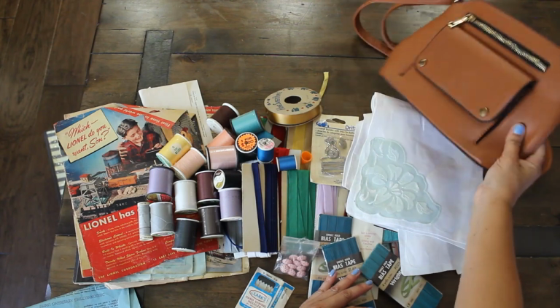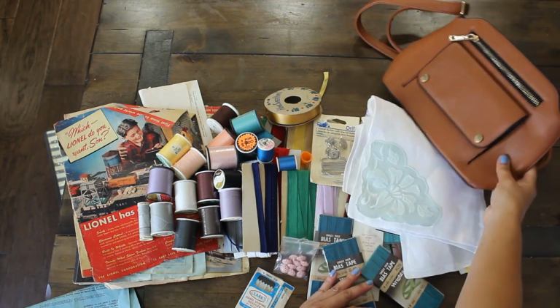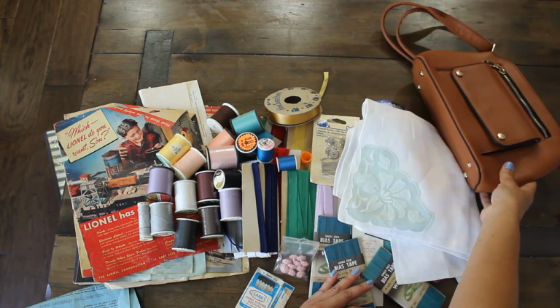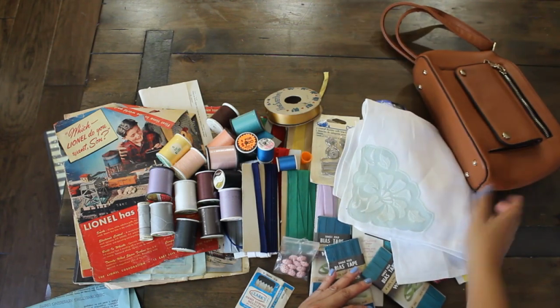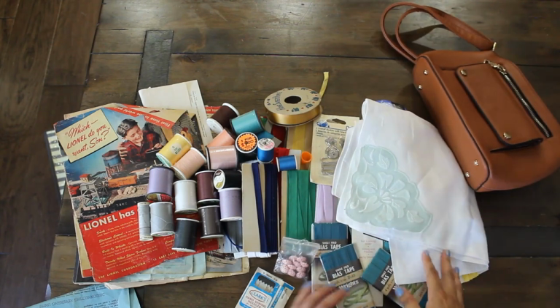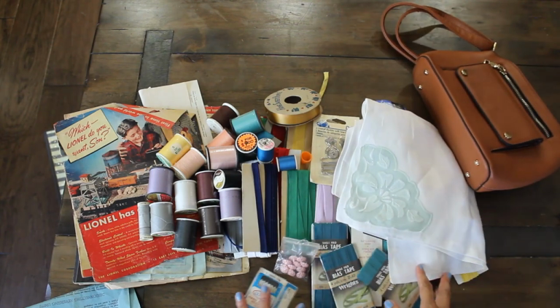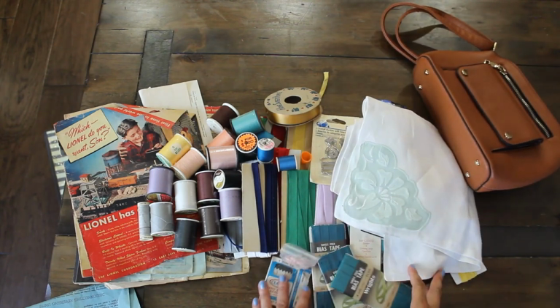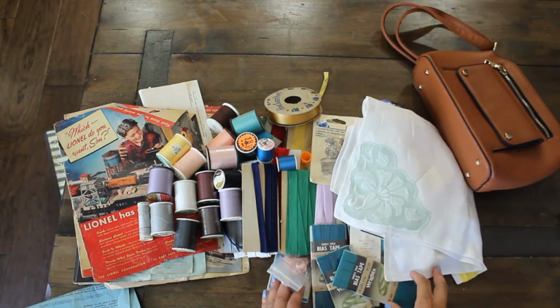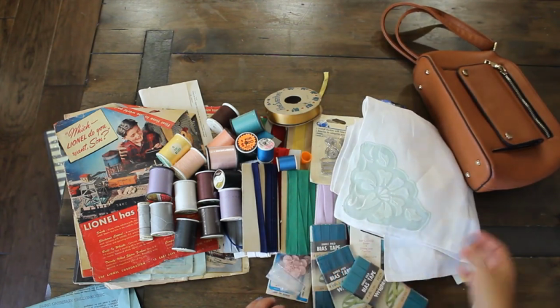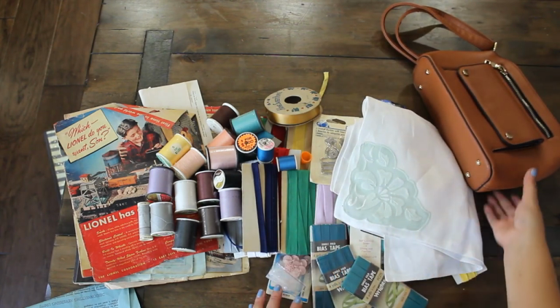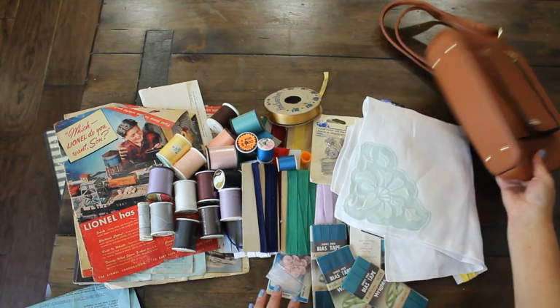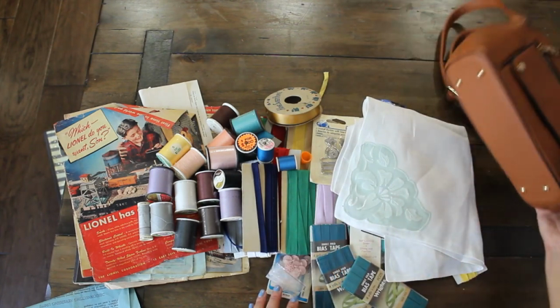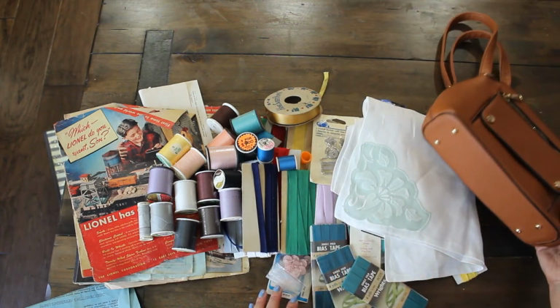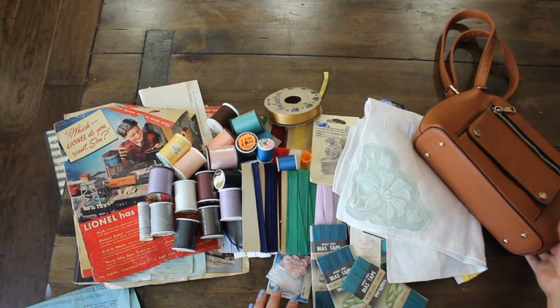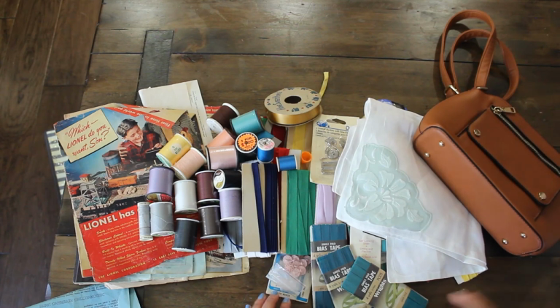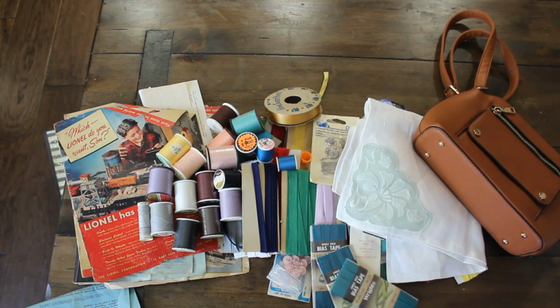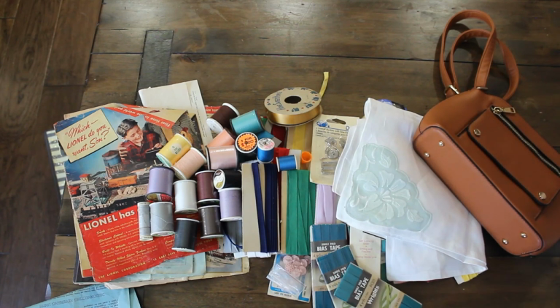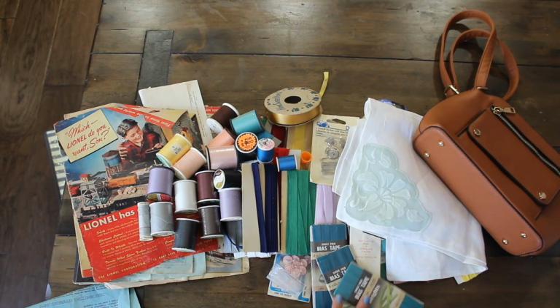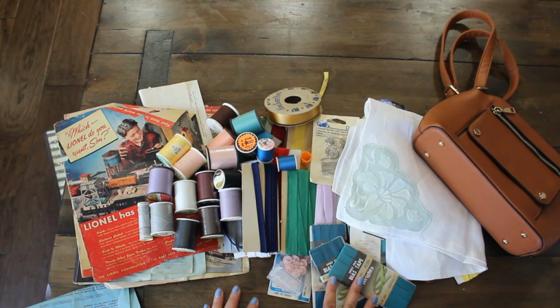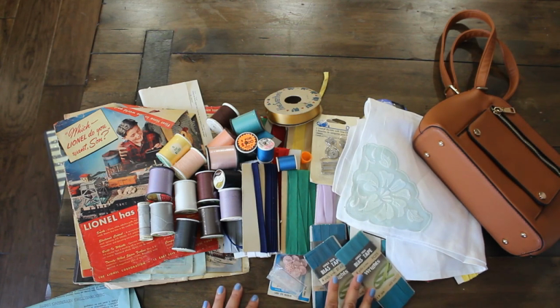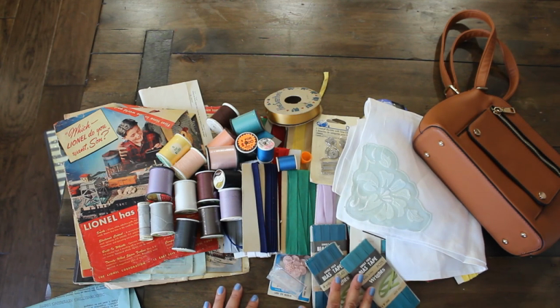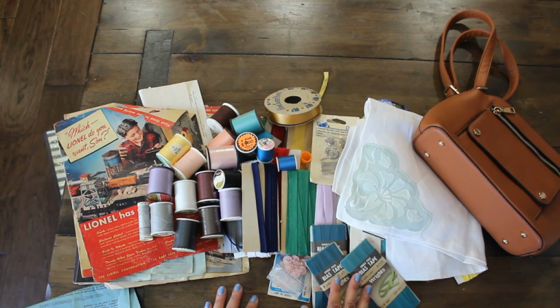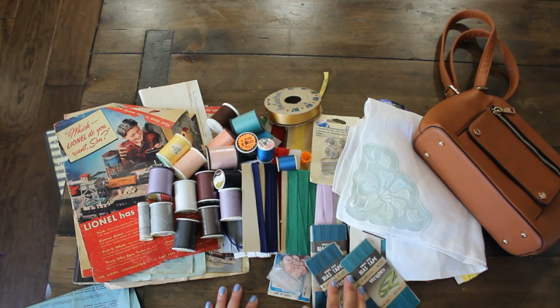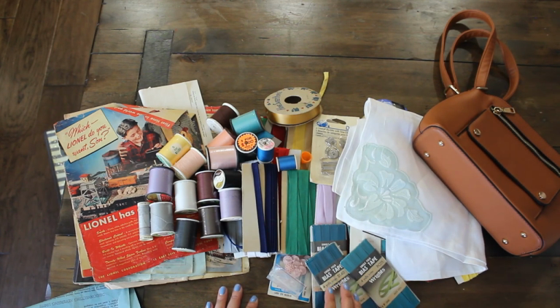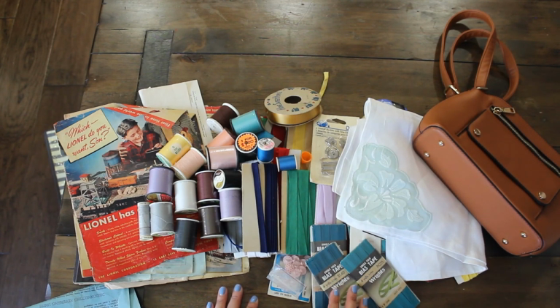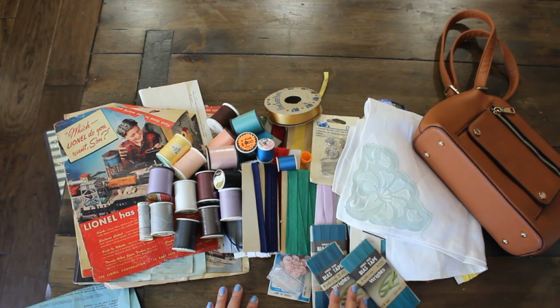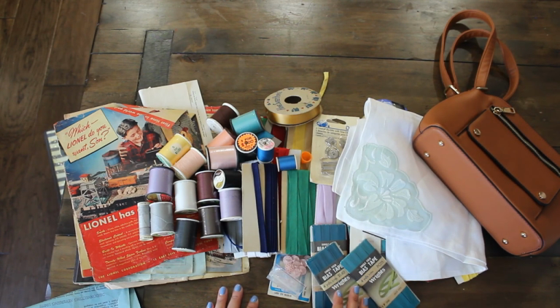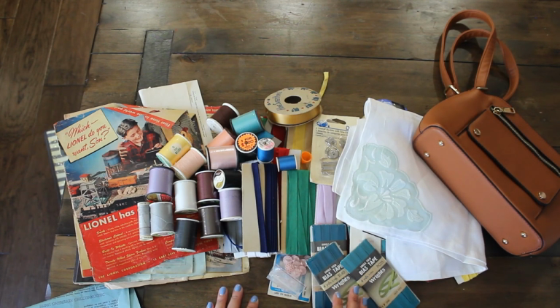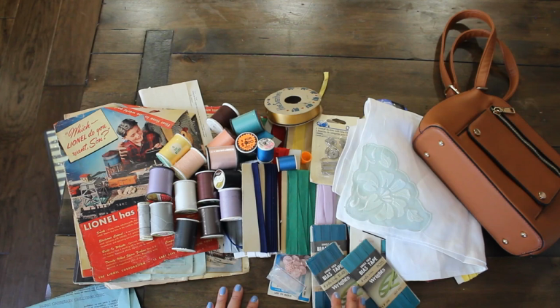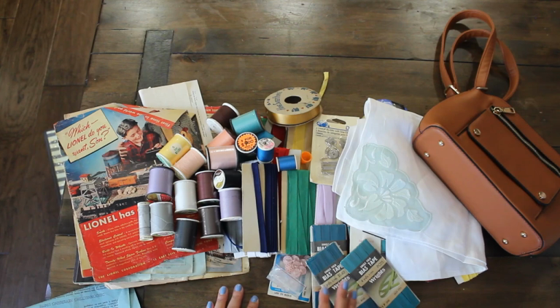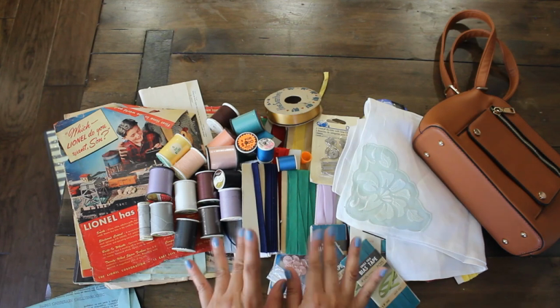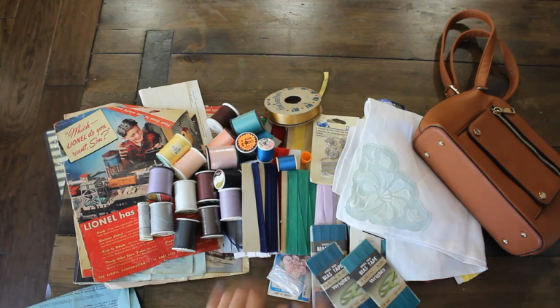I hope you guys enjoyed this Savers junk journal thrift haul. Stay tuned for more project shares. Thanks again for watching Karamiya's Corner — see you next time, bye!